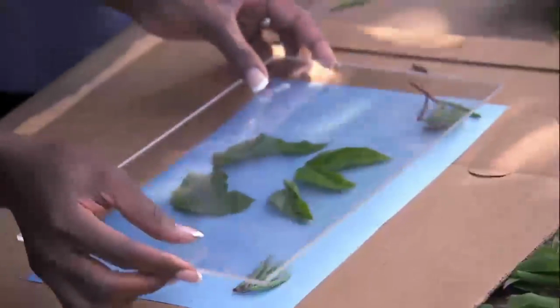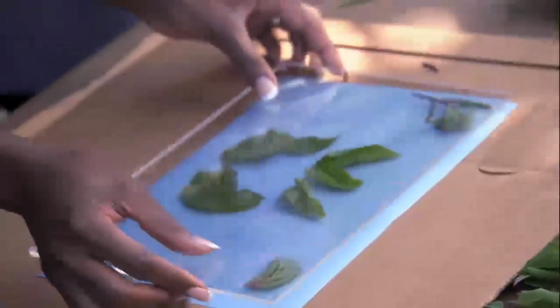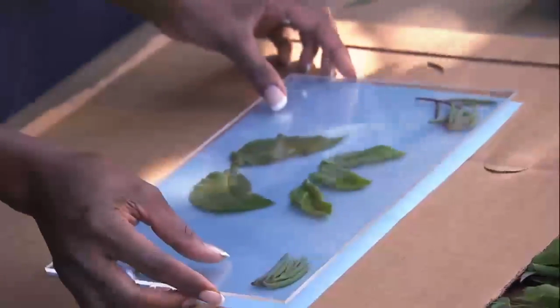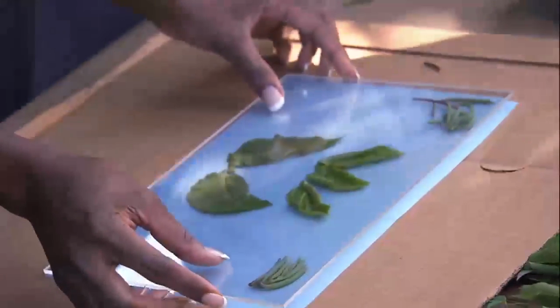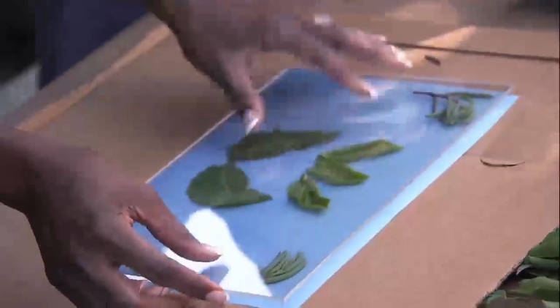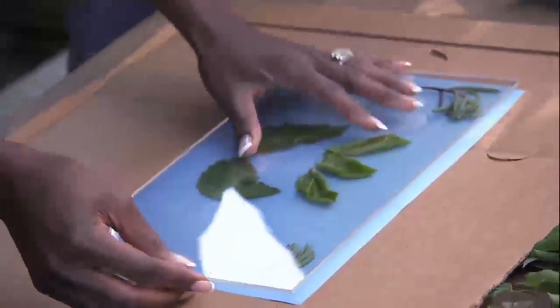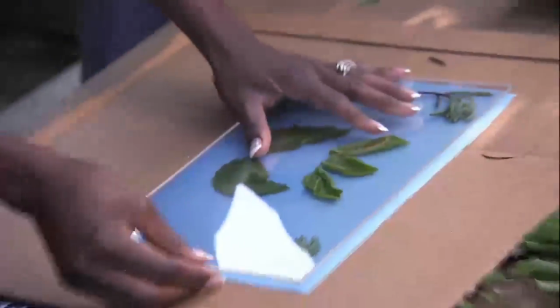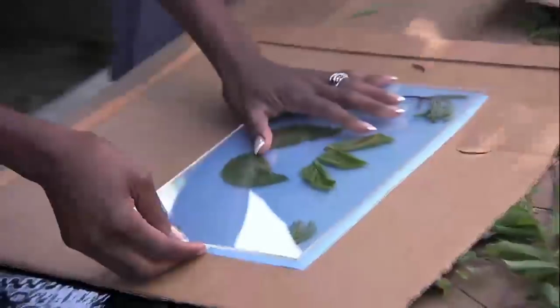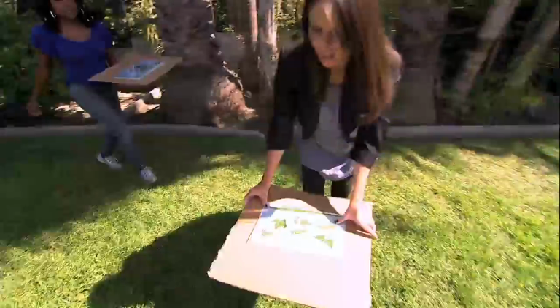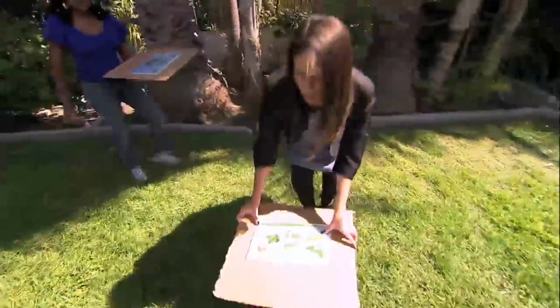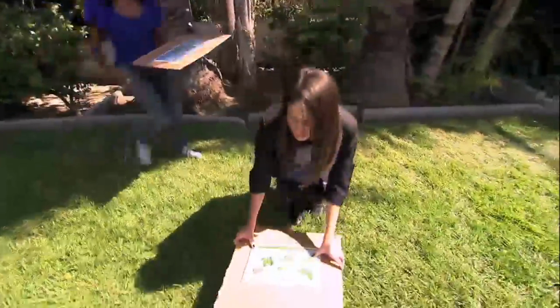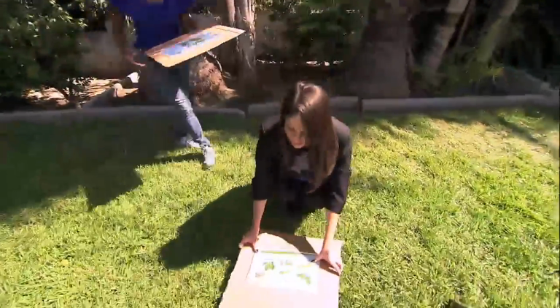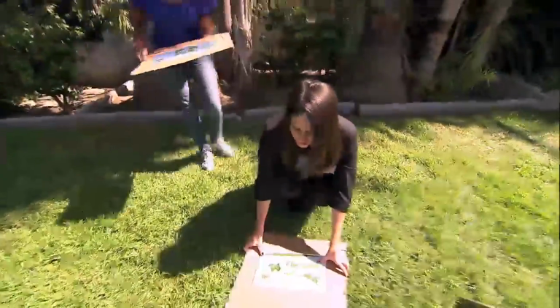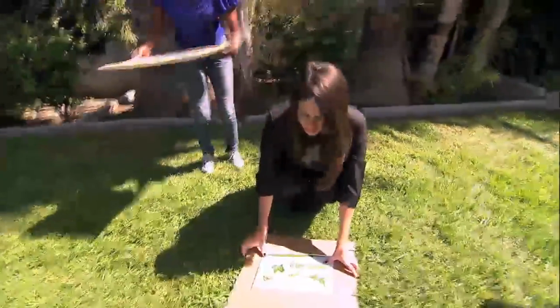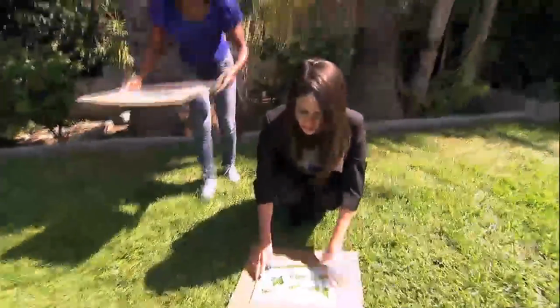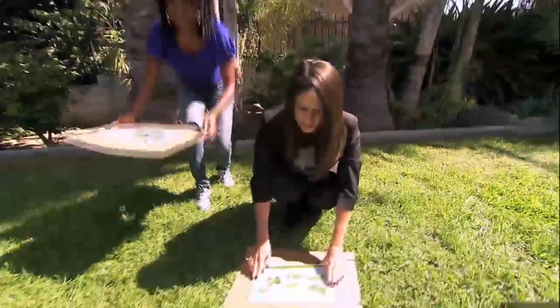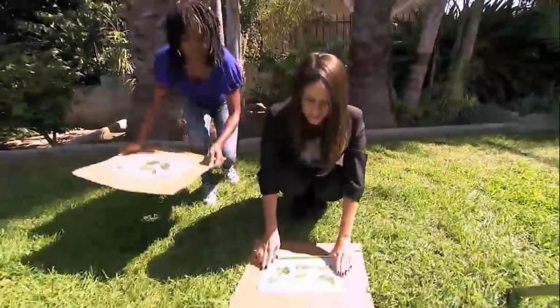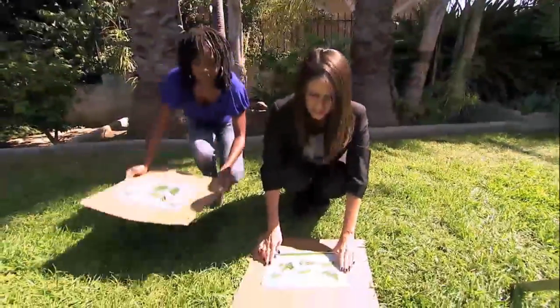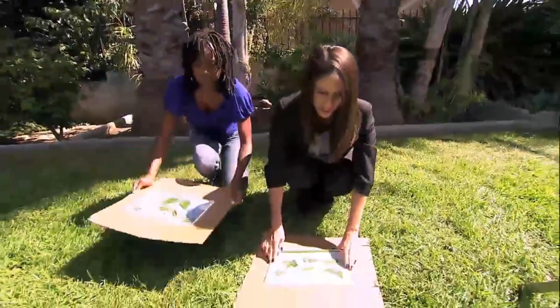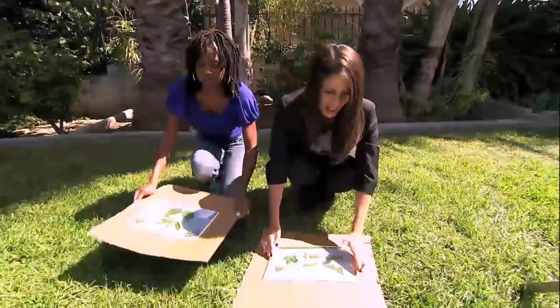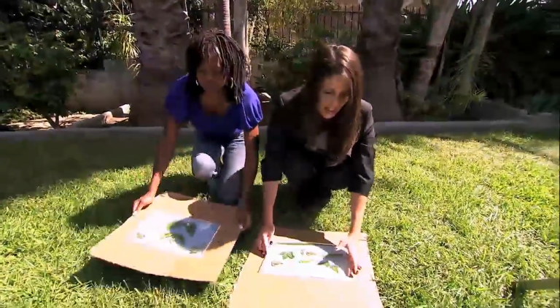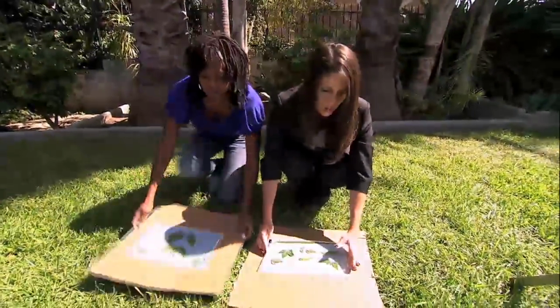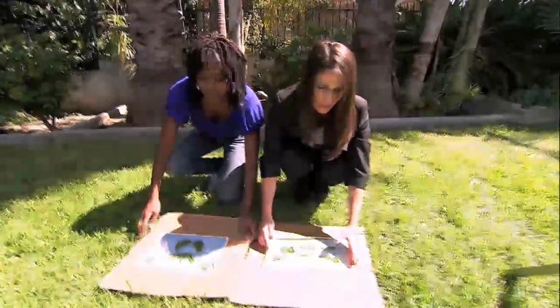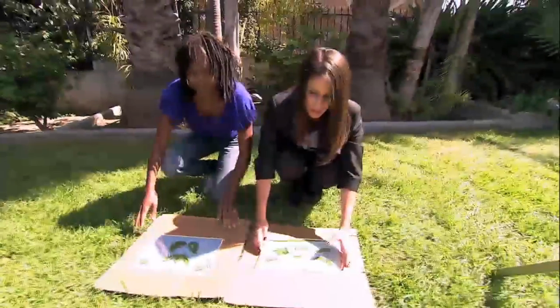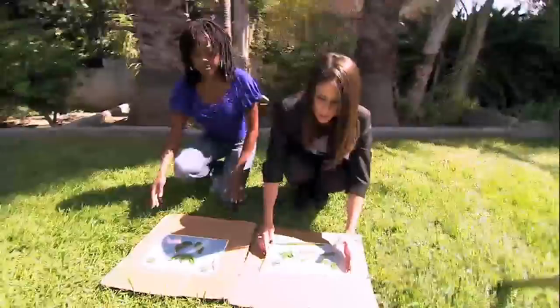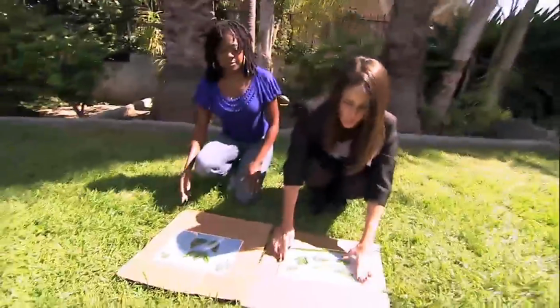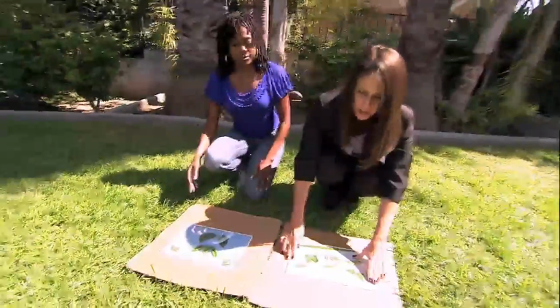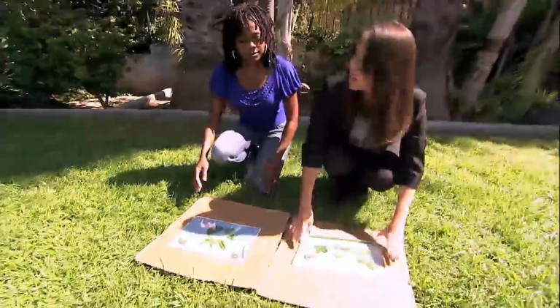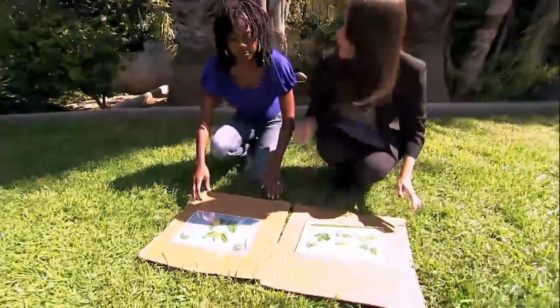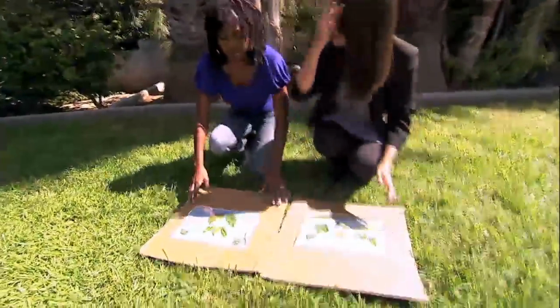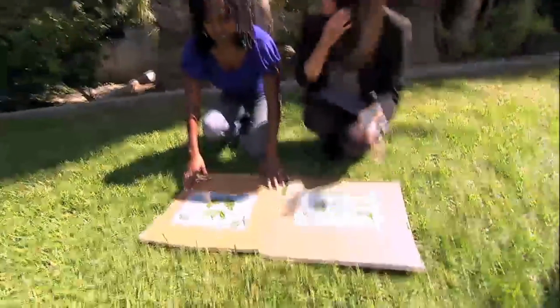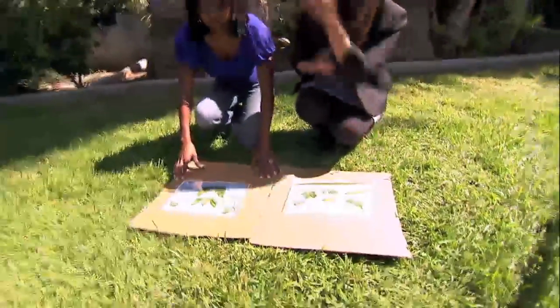Oh beautiful, these are gonna be gorgeous. We're gonna lay it down in the sun, and when the paper turns white we're gonna take it out of the sun.